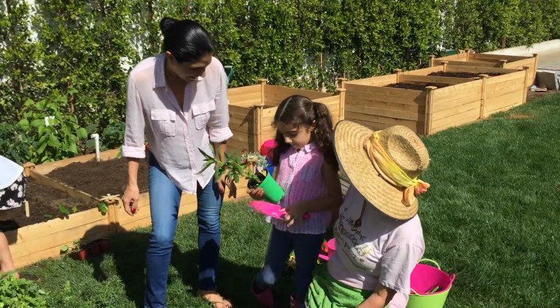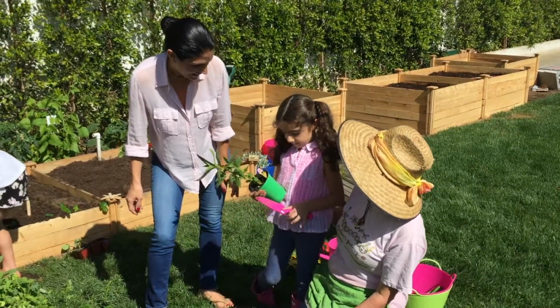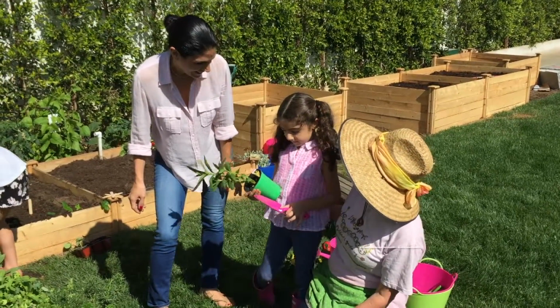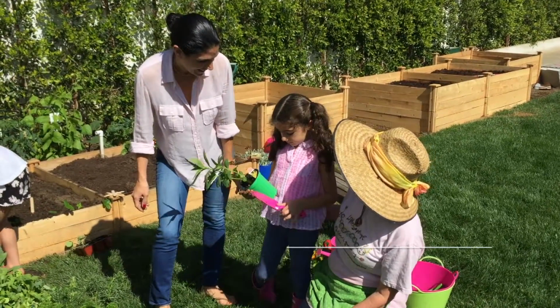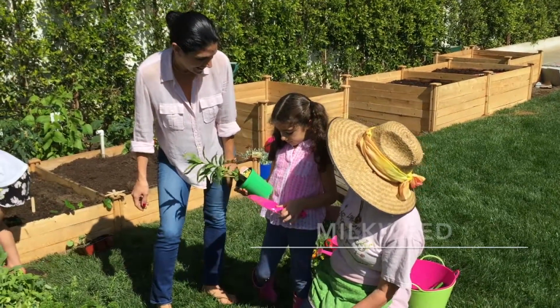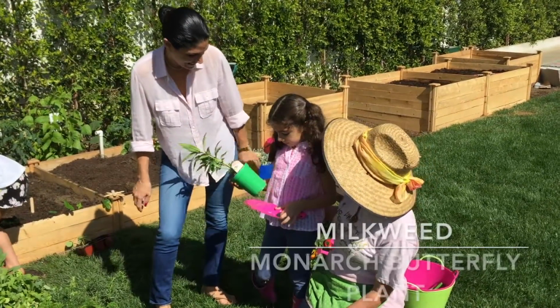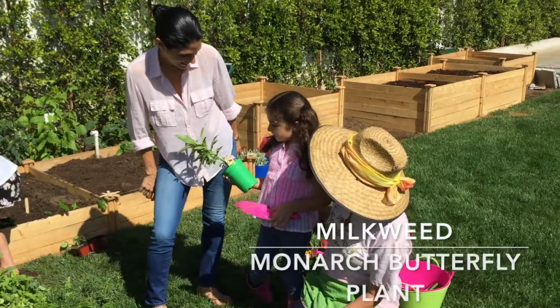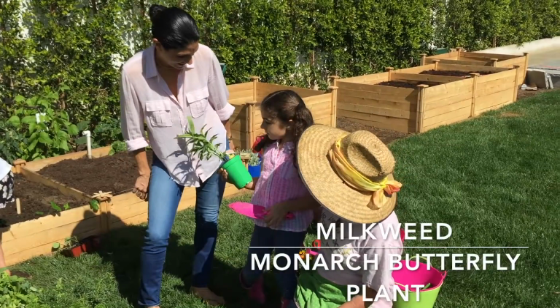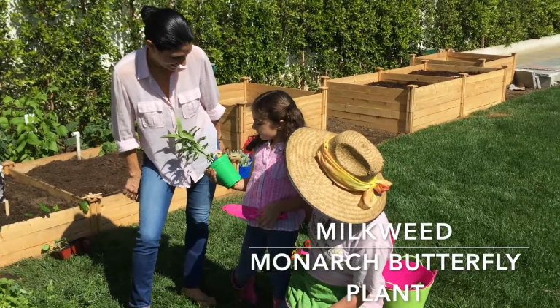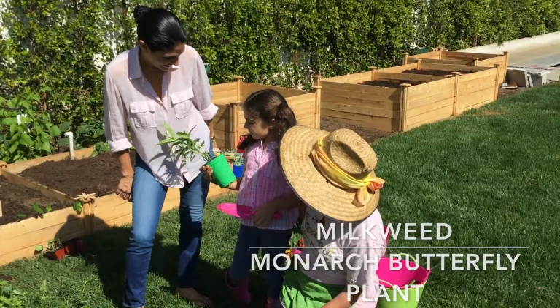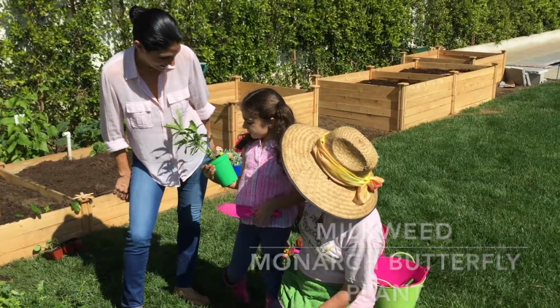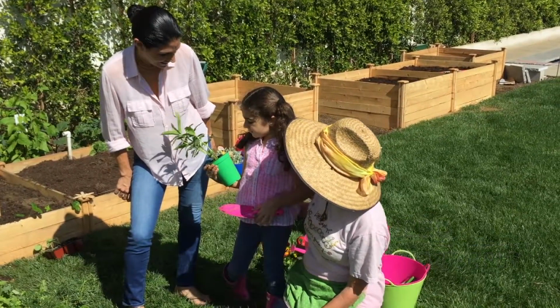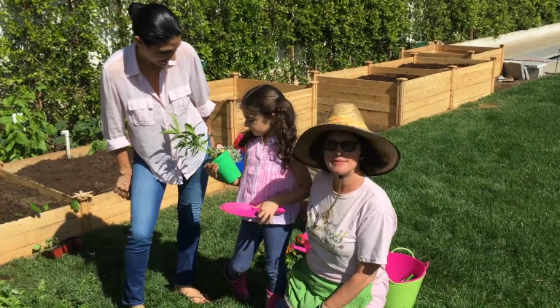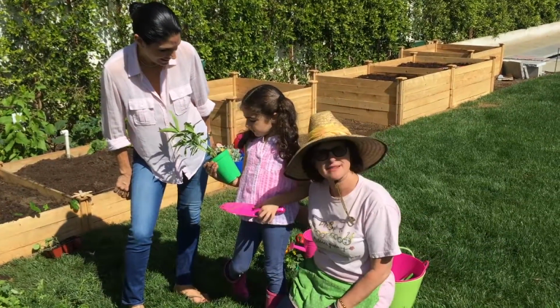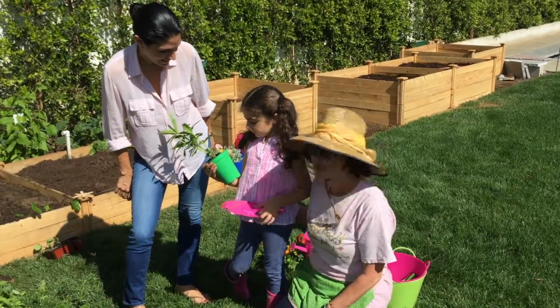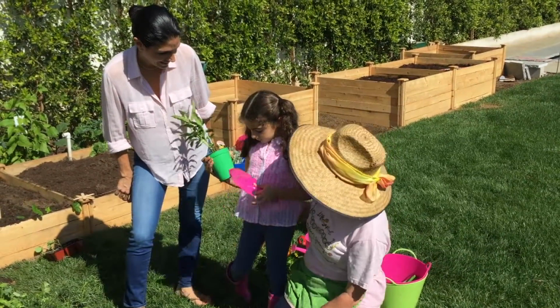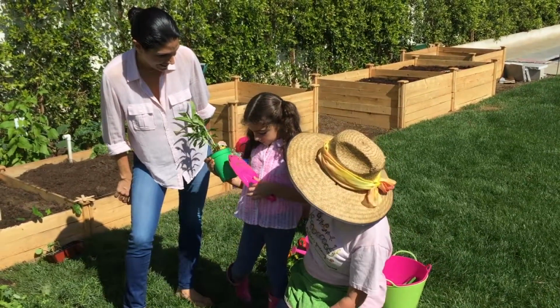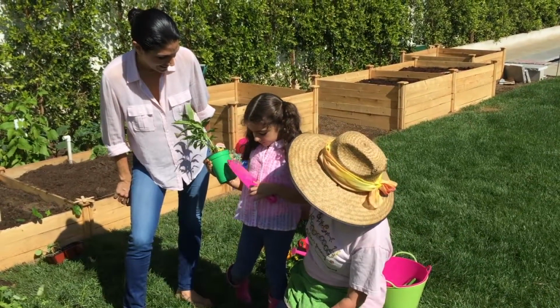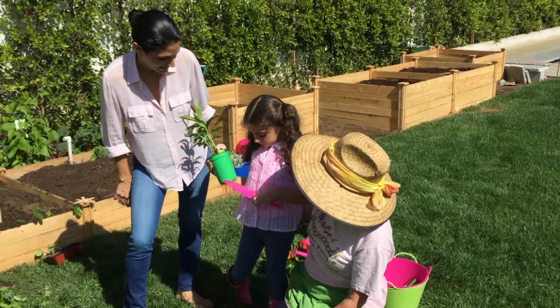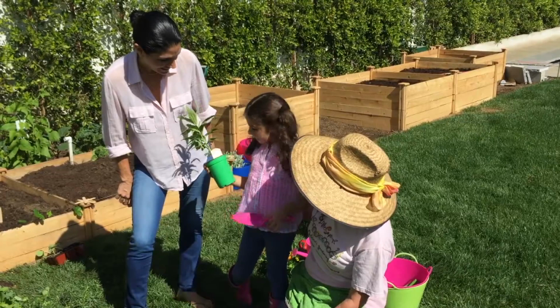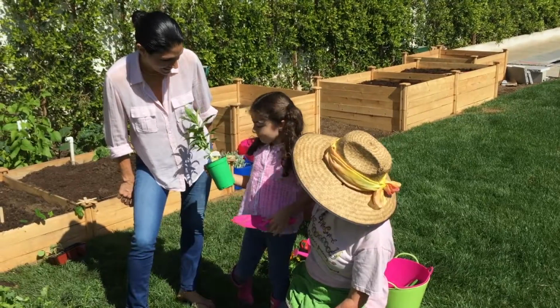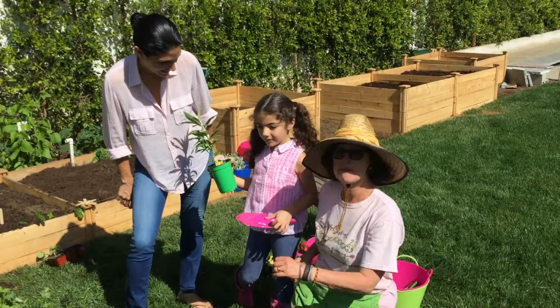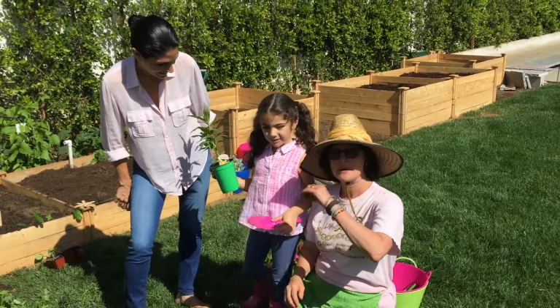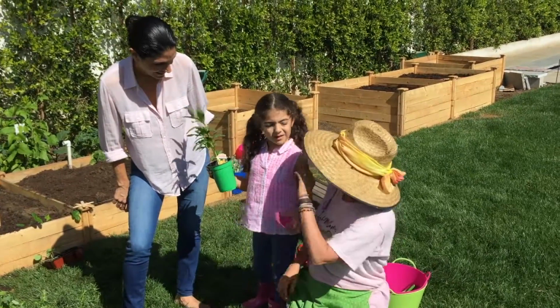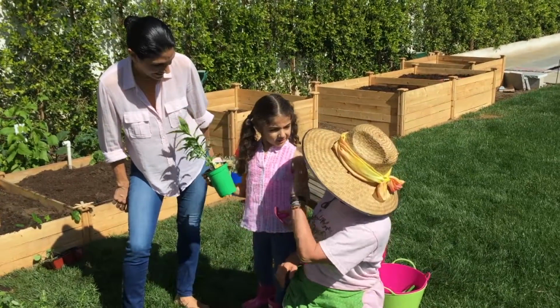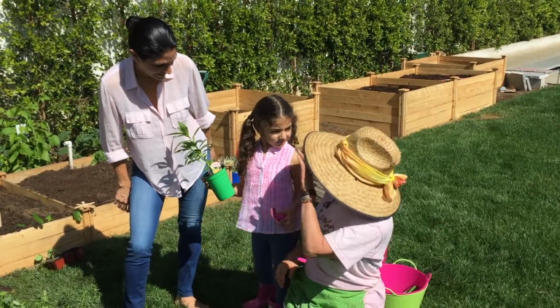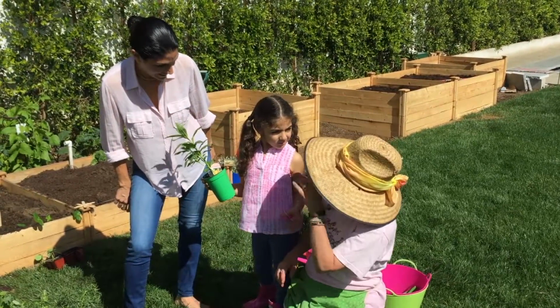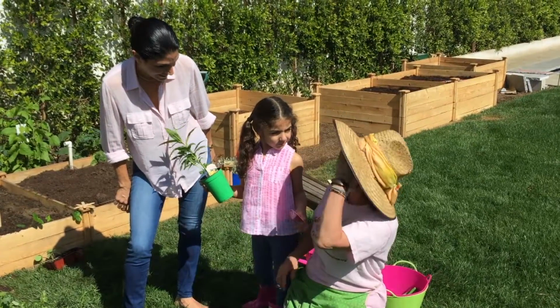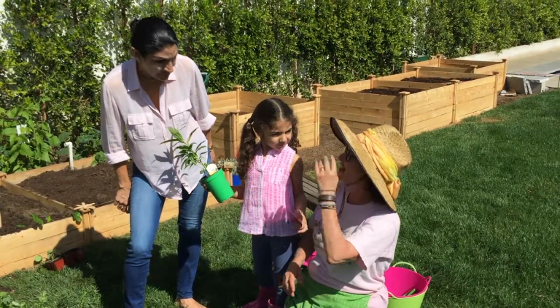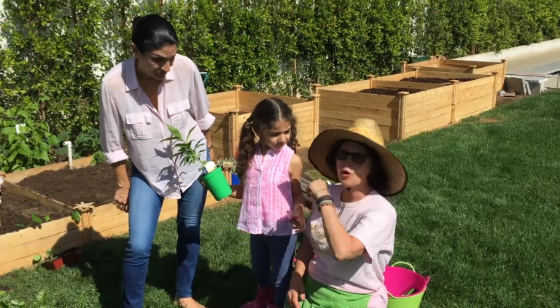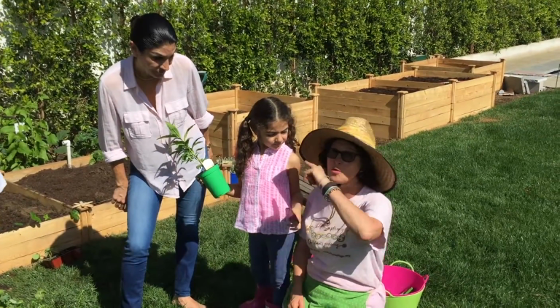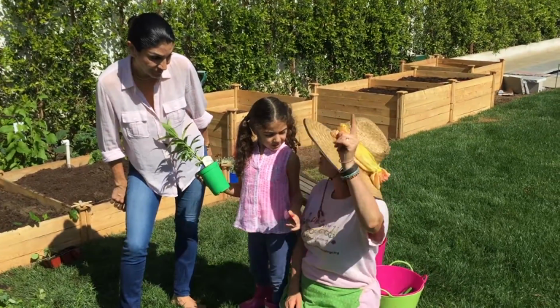That's quite right, it's a milkweed plant — that's their natural habitat. Are we going to put it in our garden so that our monarch butterflies have a place to stop off when they're migrating all the way across the continent?